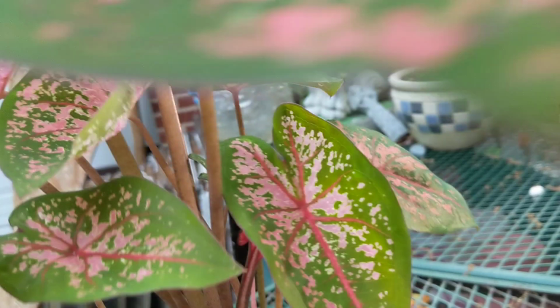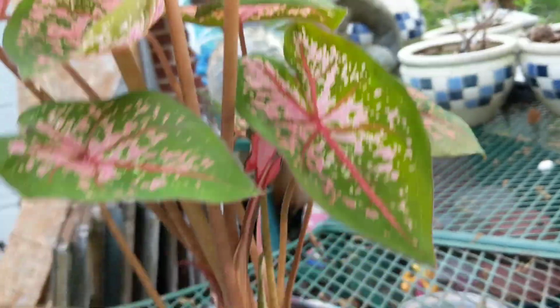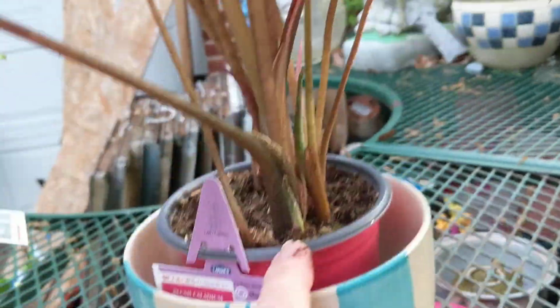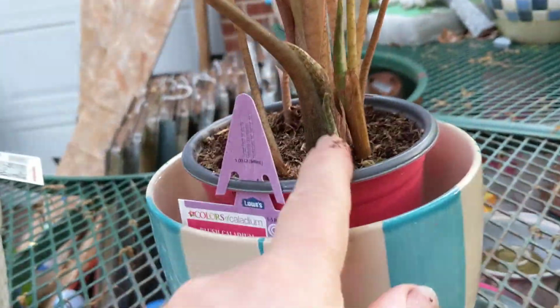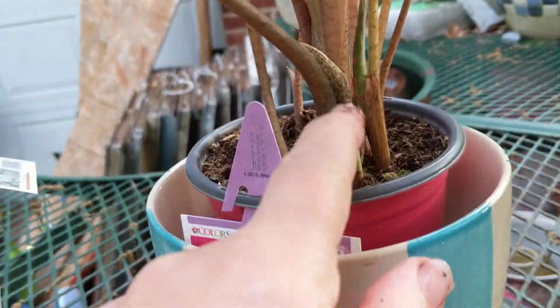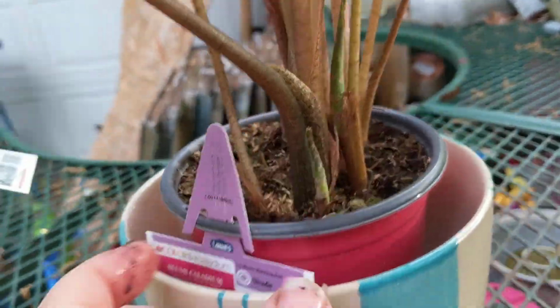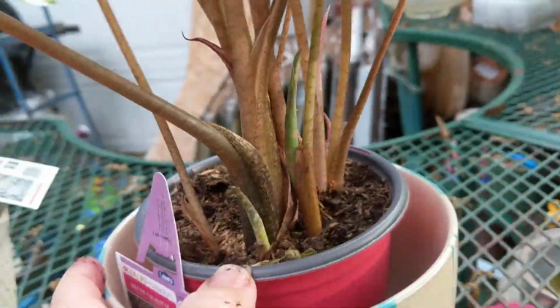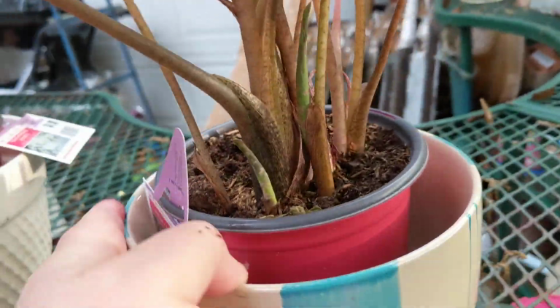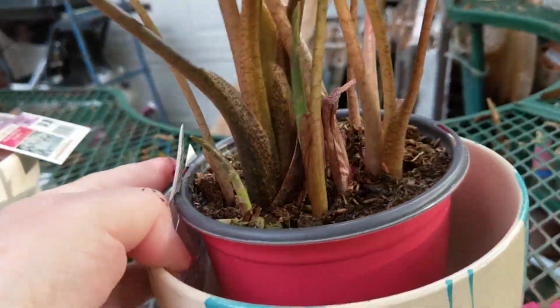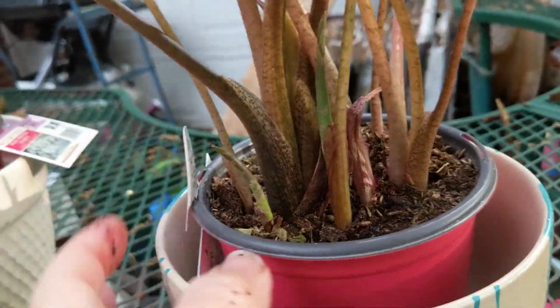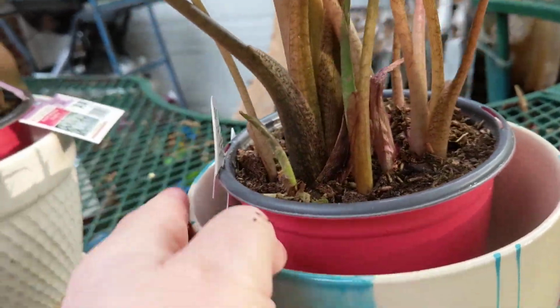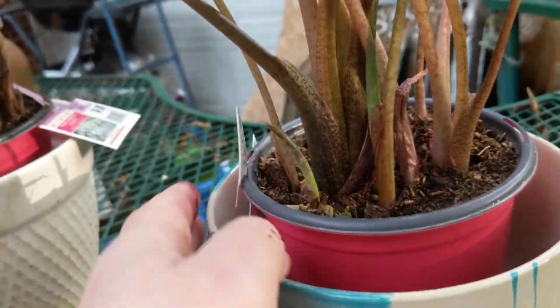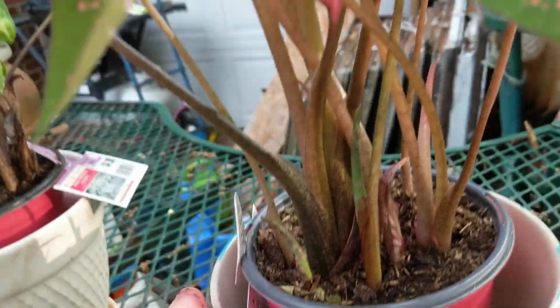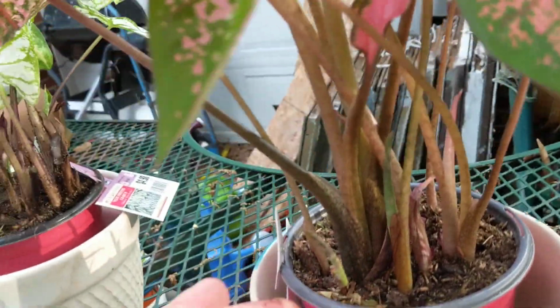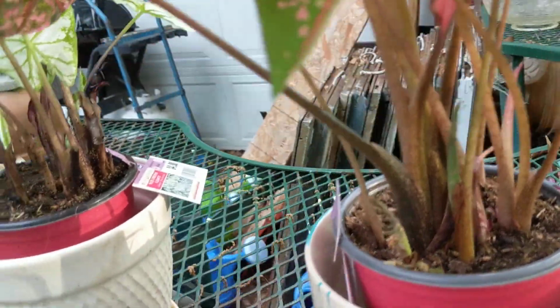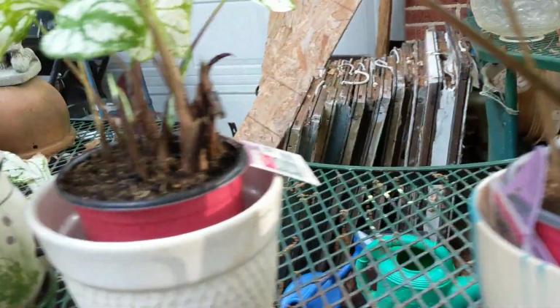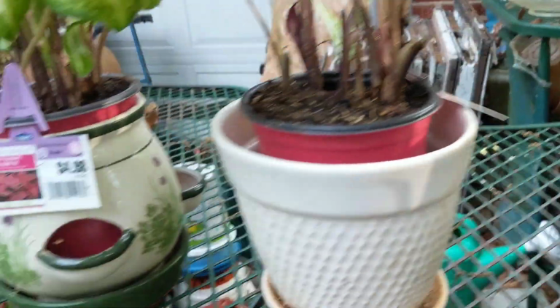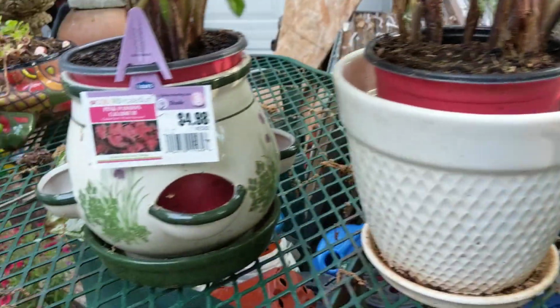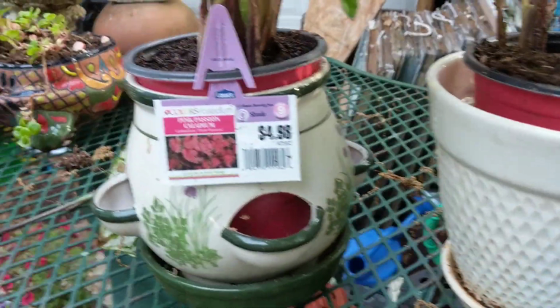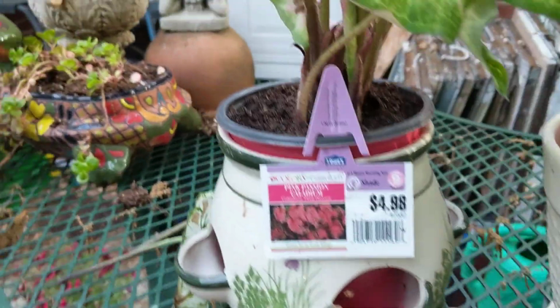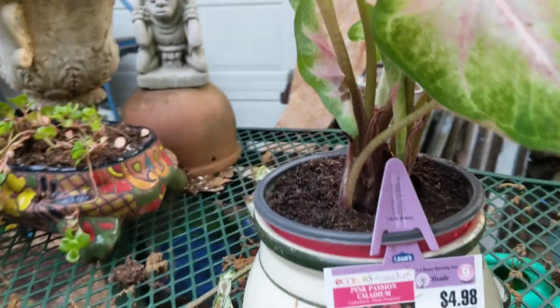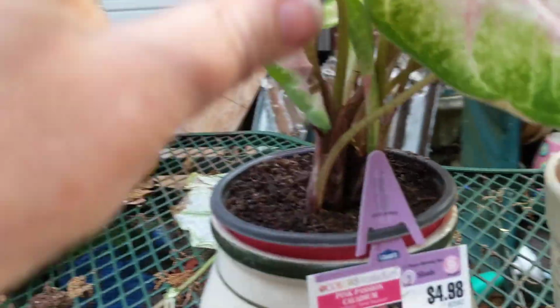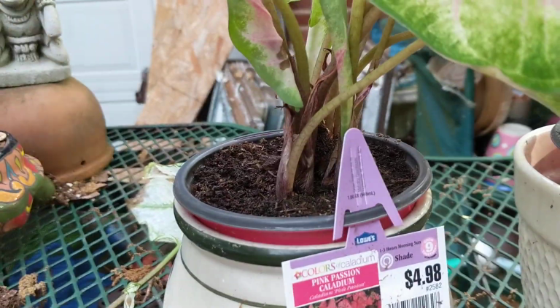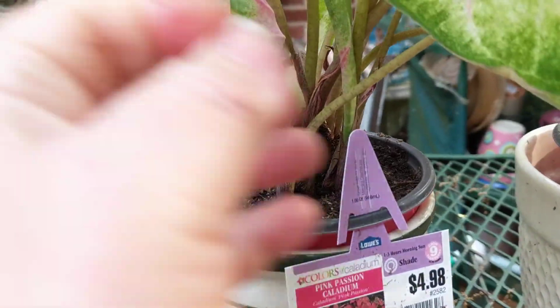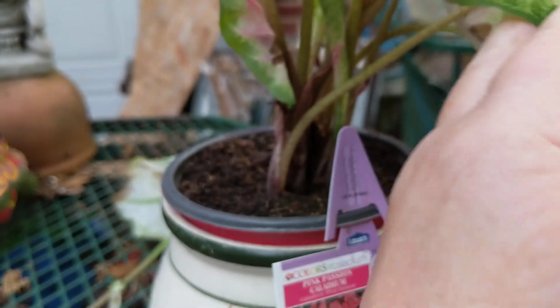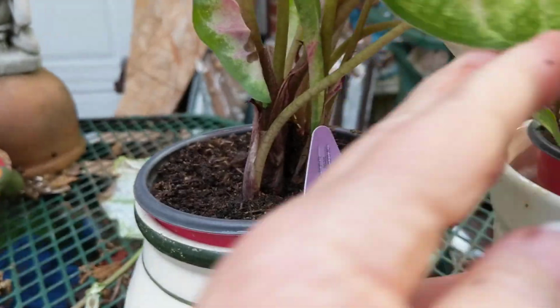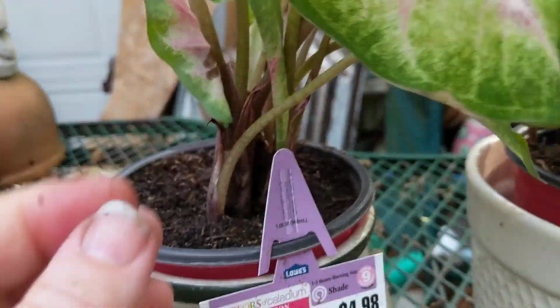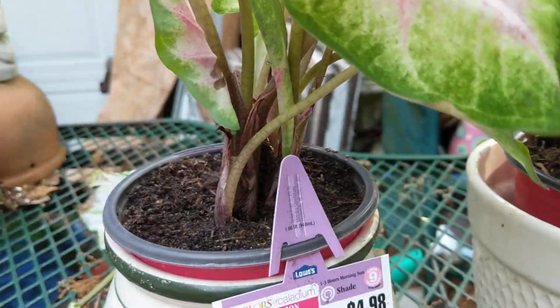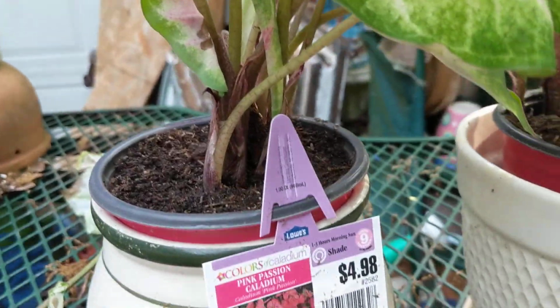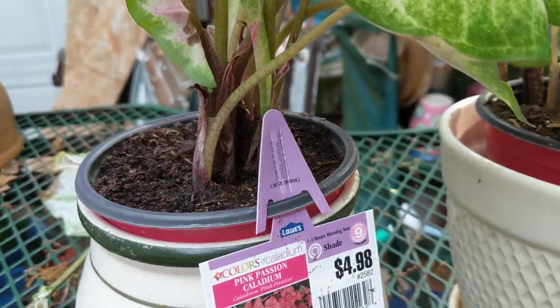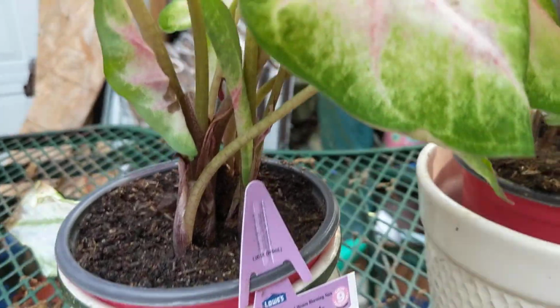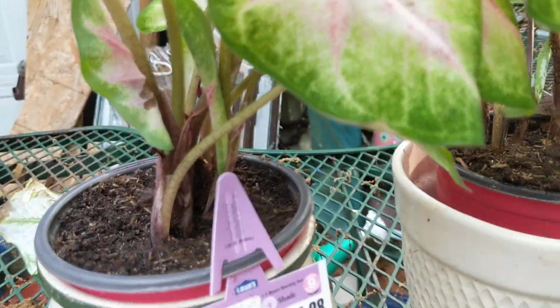There's still more shoots coming. They're getting root bound, so I've got to get them in a bigger pot or something, because it's been a couple of weeks.